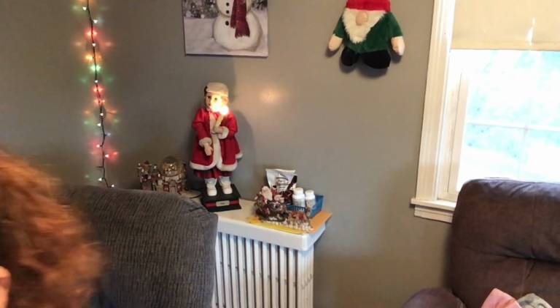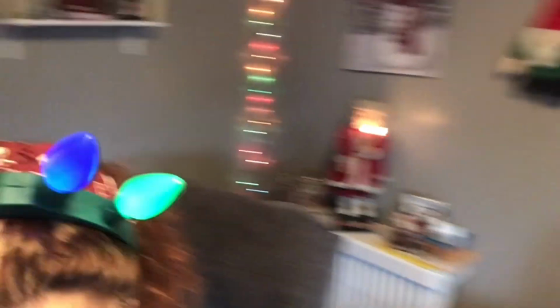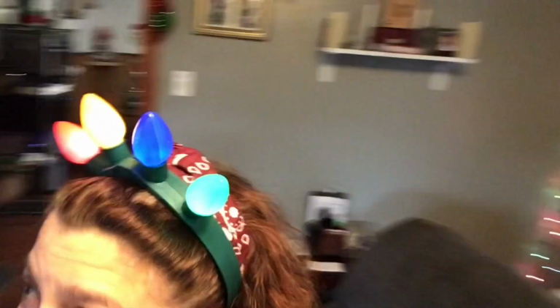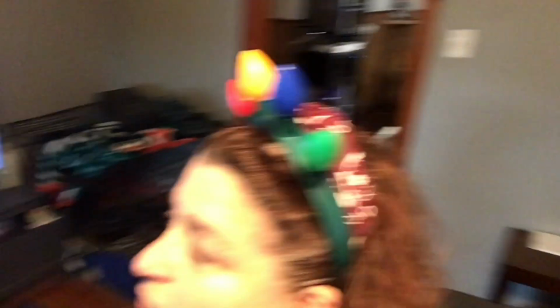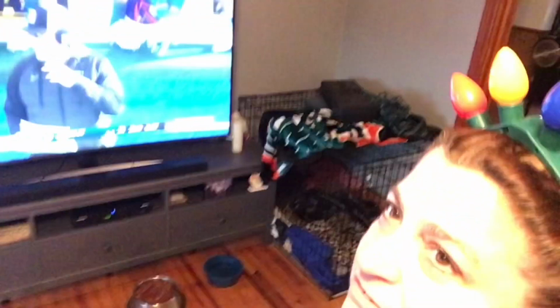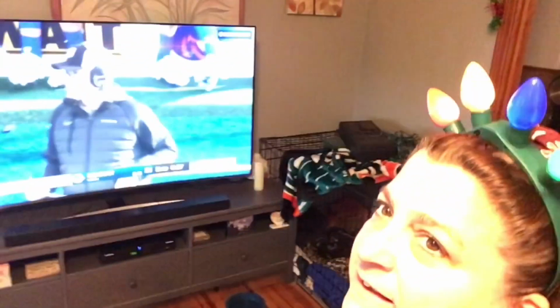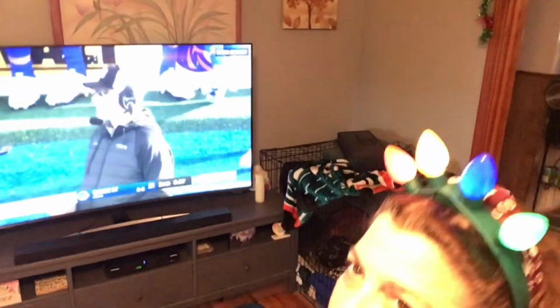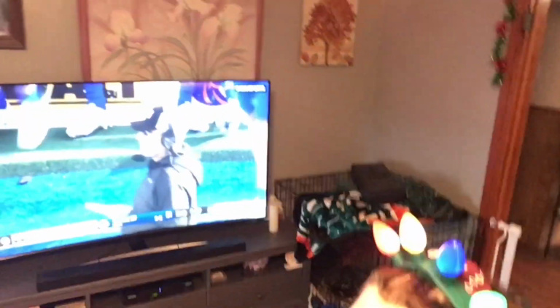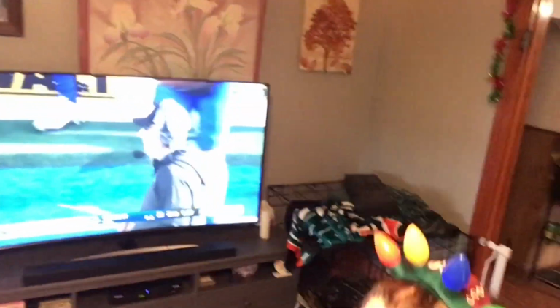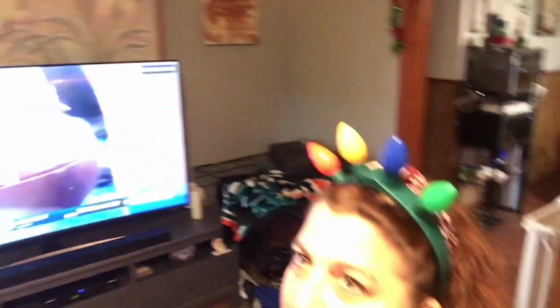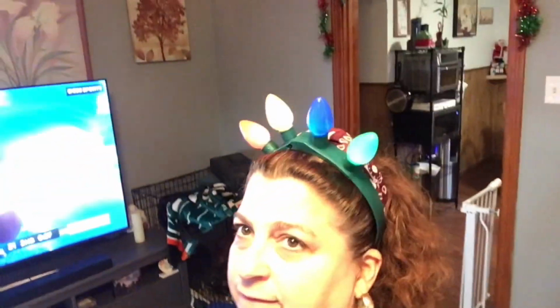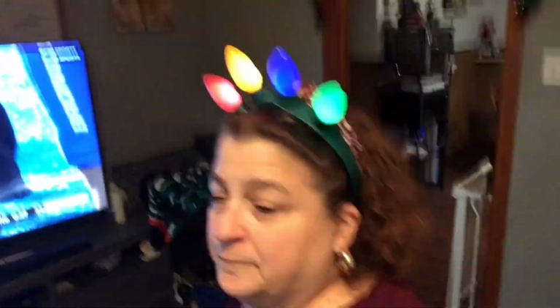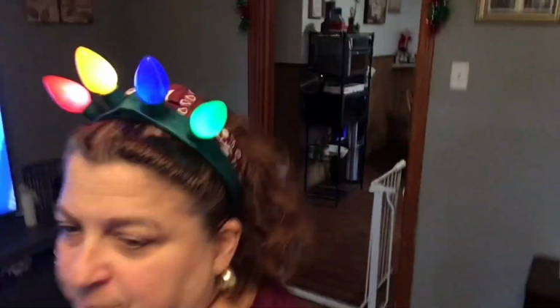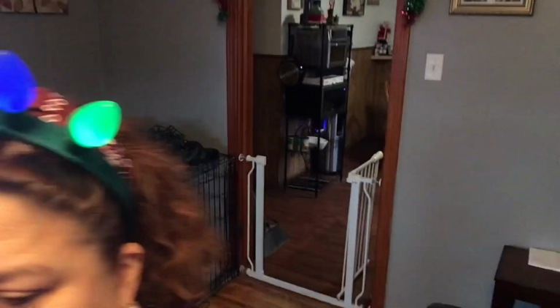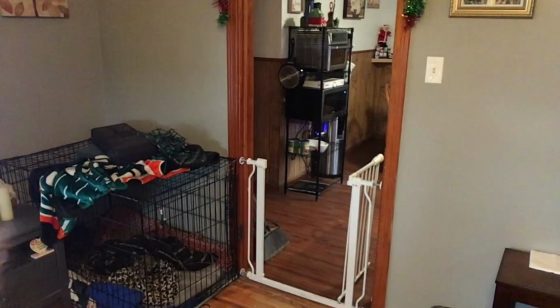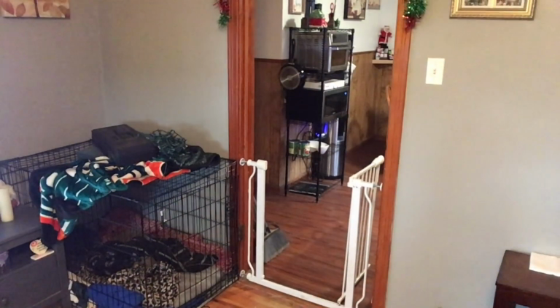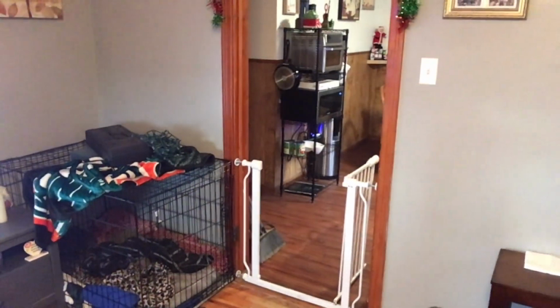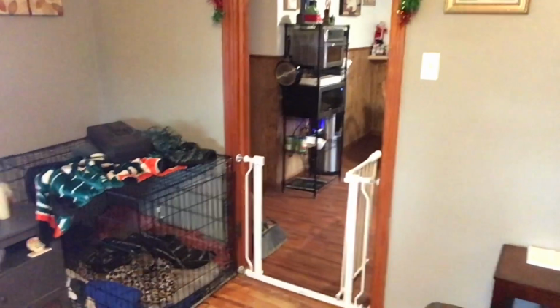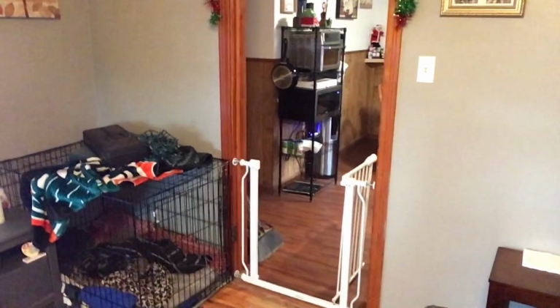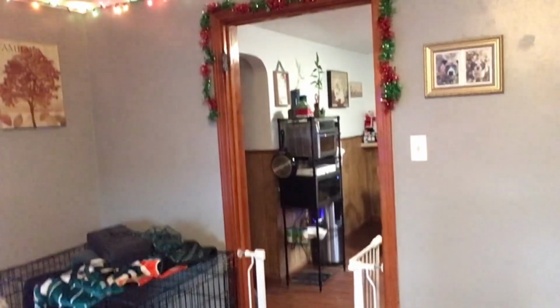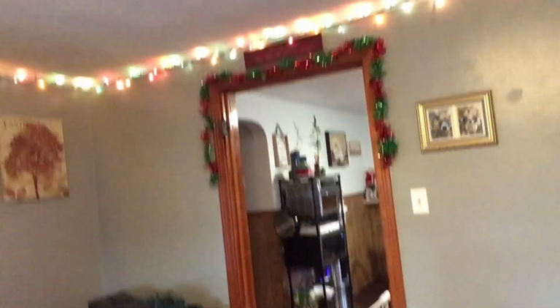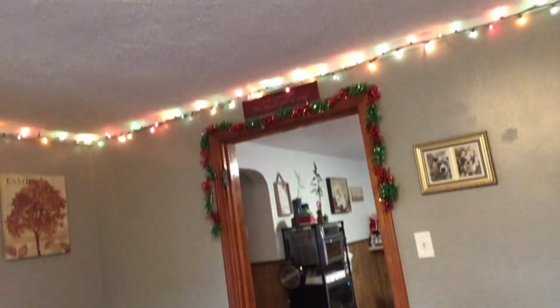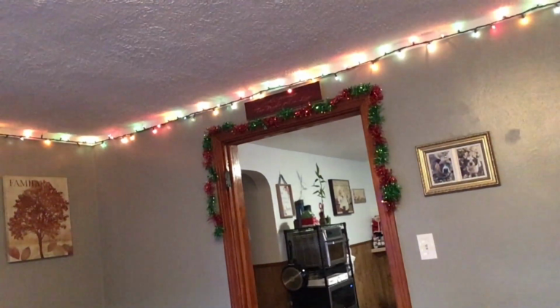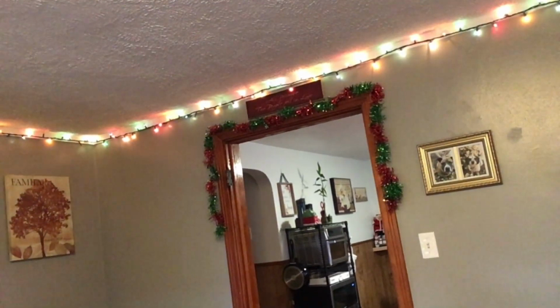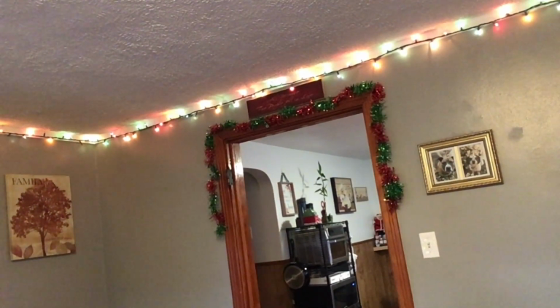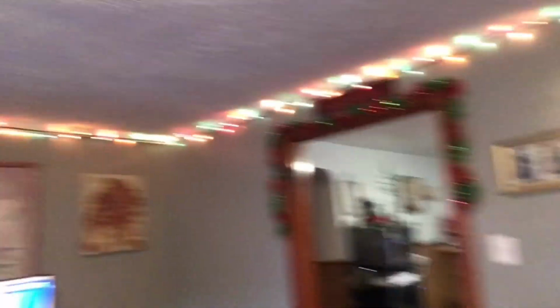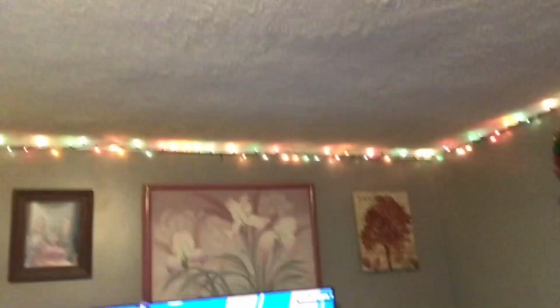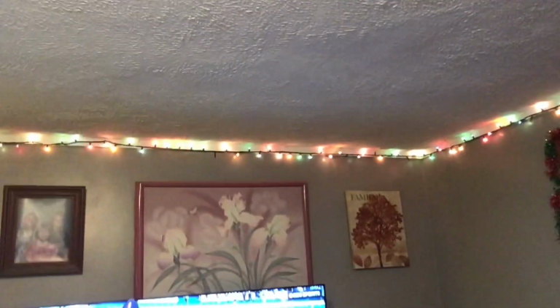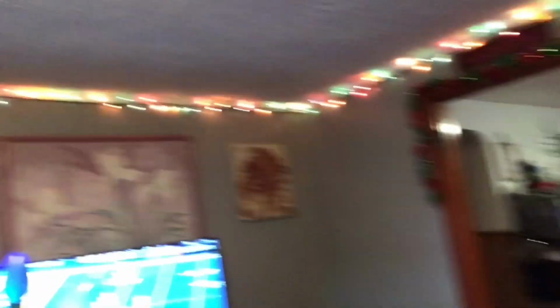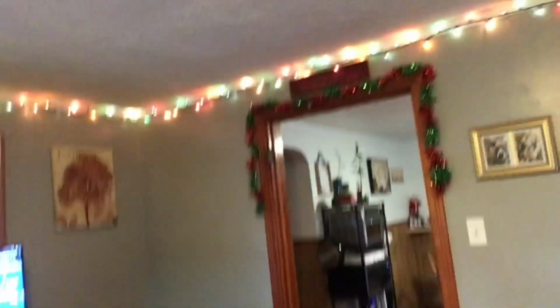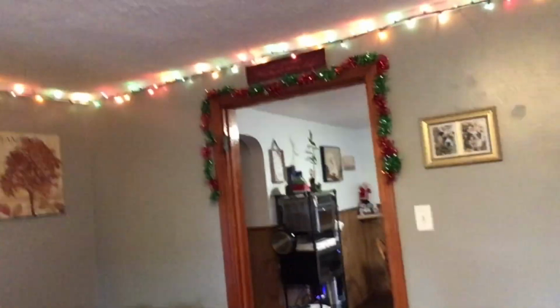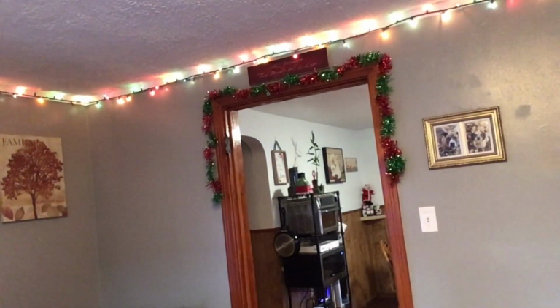He just ran to Lowe's to get more lights because the other lights weren't working. We need more lights around the house. He's putting the lights up on top and over there. Yay!